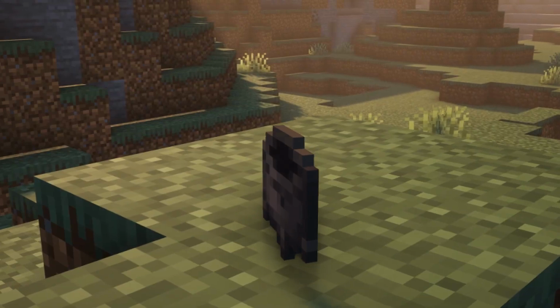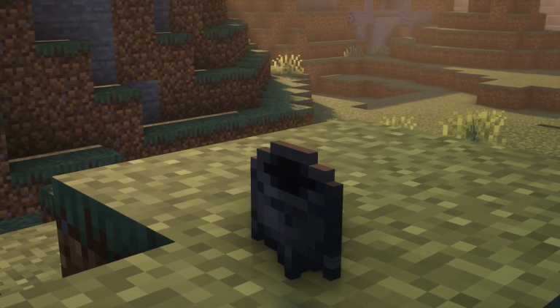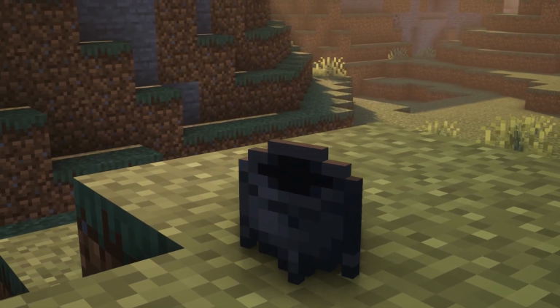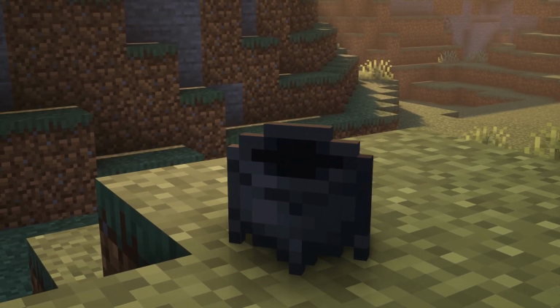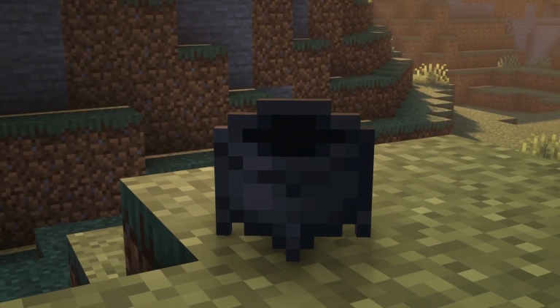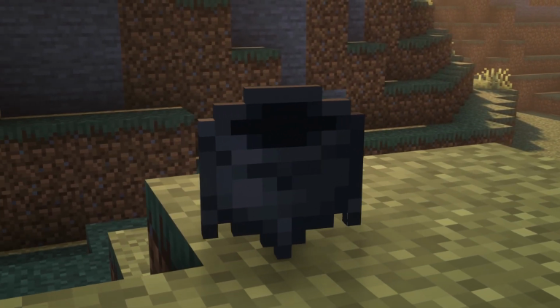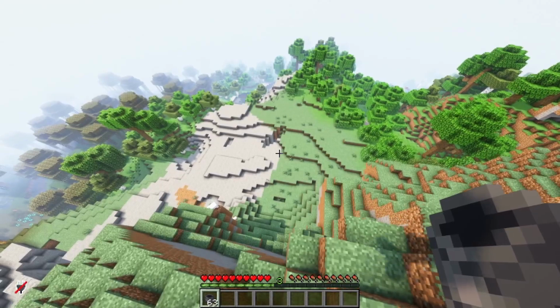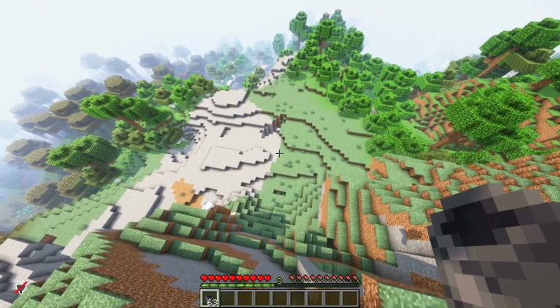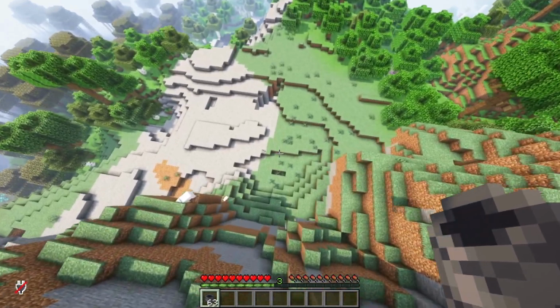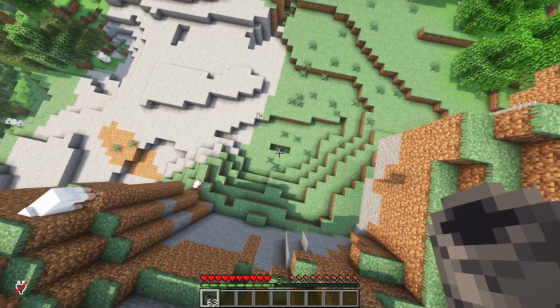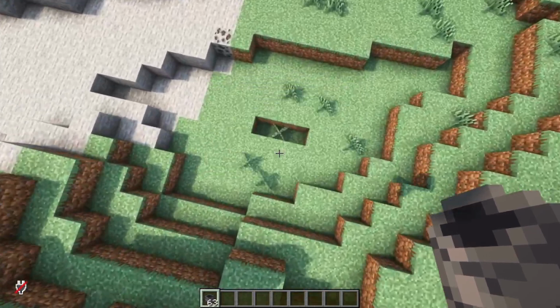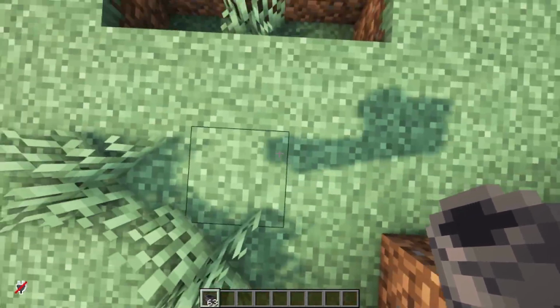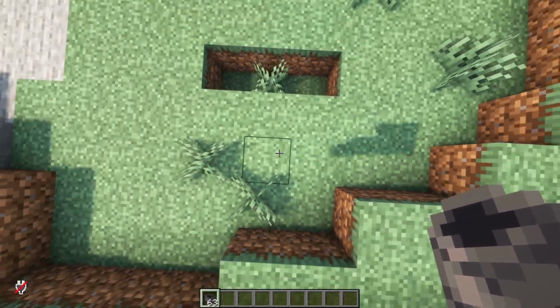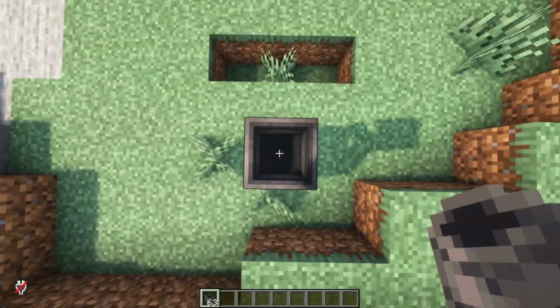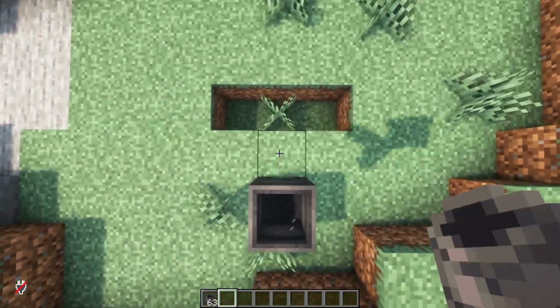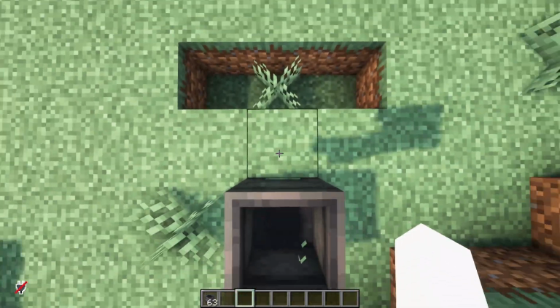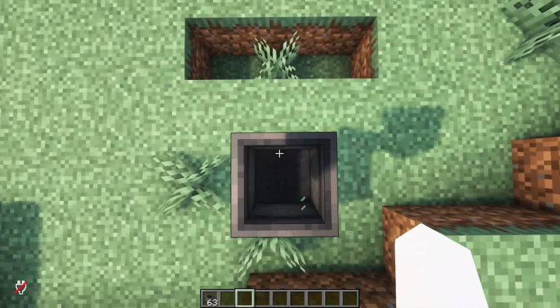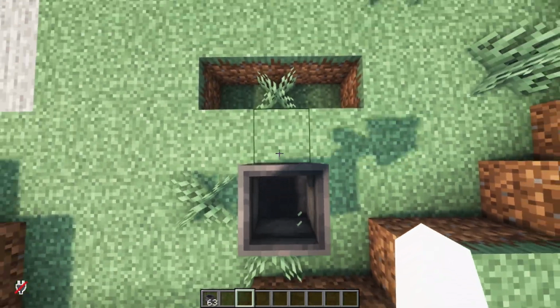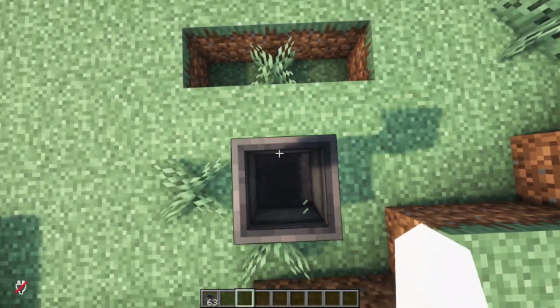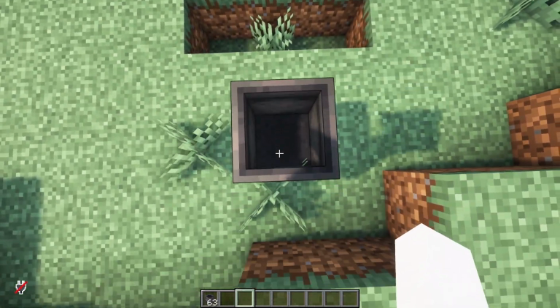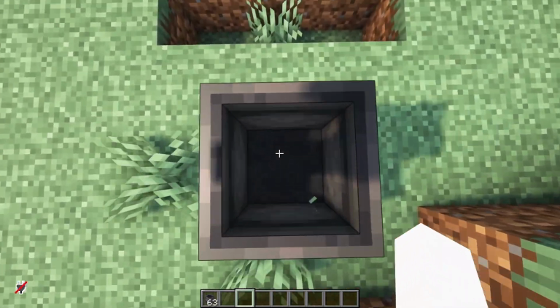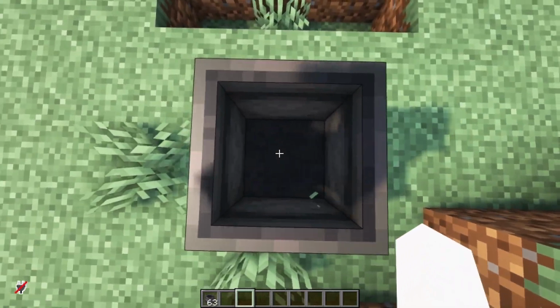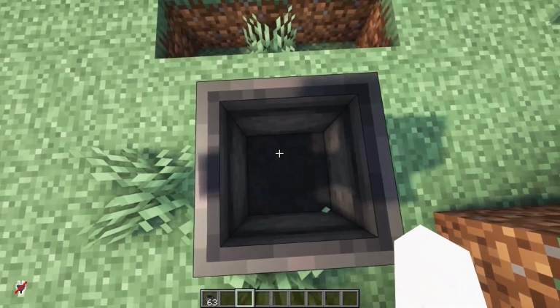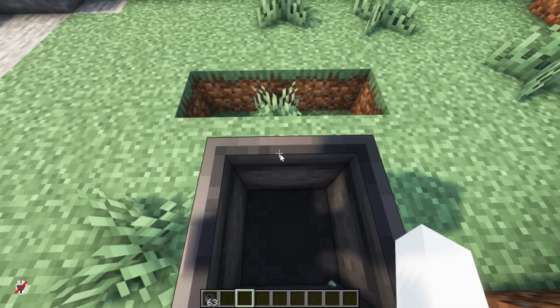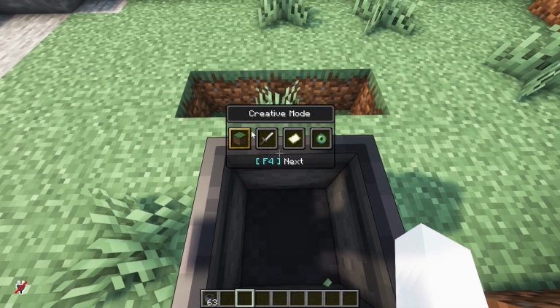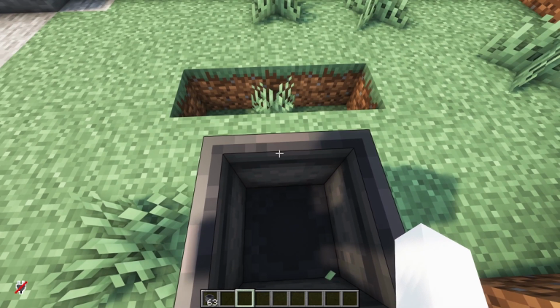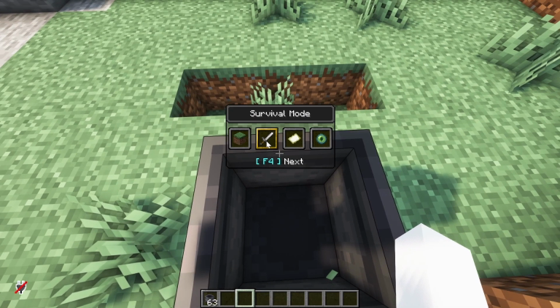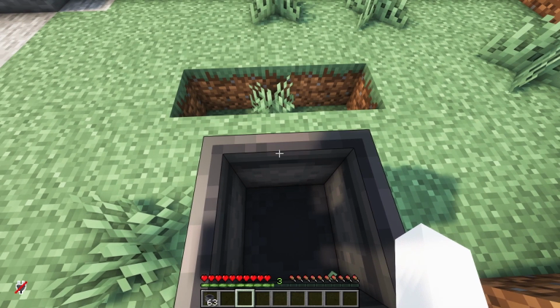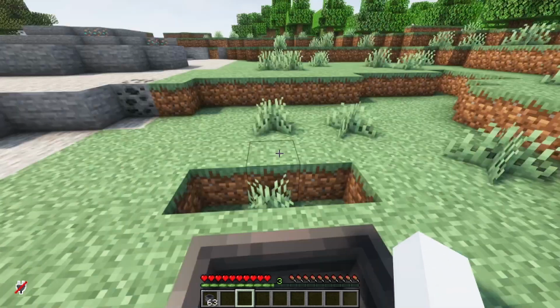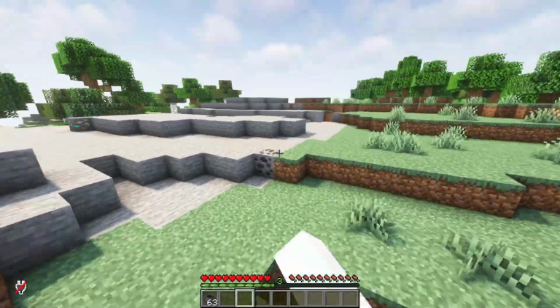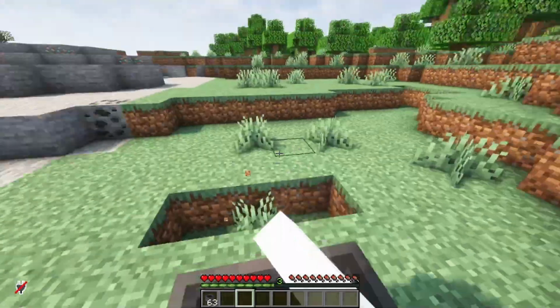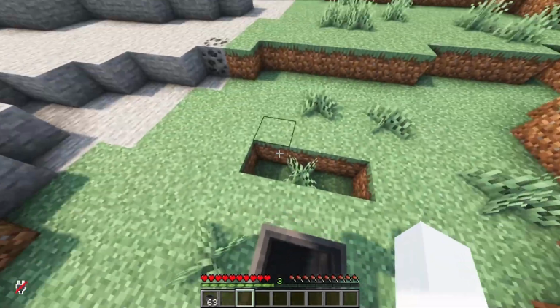Next thing on the list is a Cauldron. Sometimes when falling from a high place, I would use this Cauldron to clutch. Yes! Let's go!